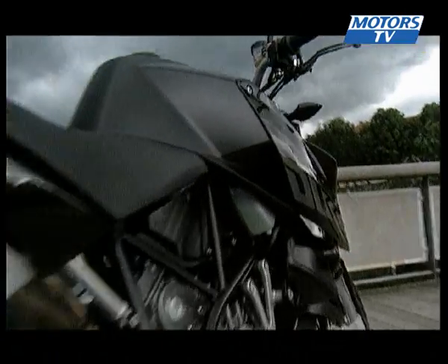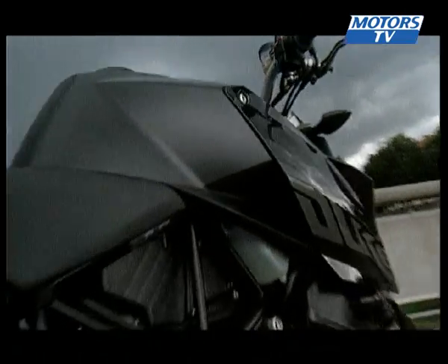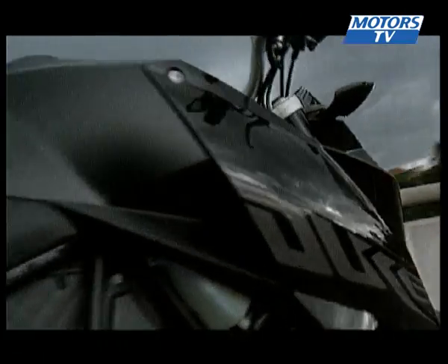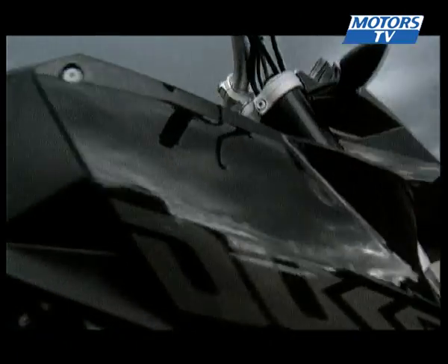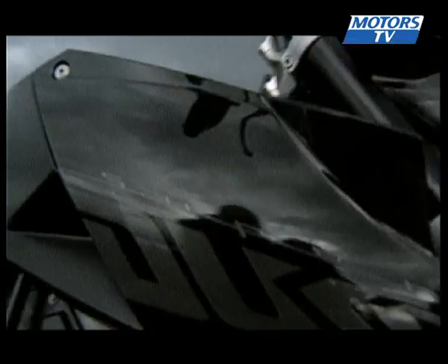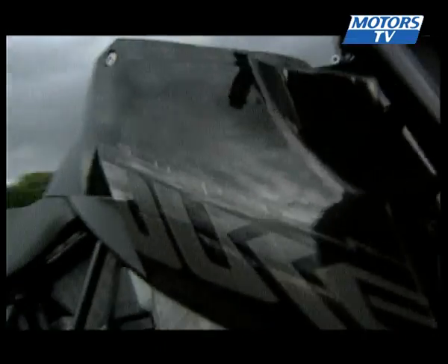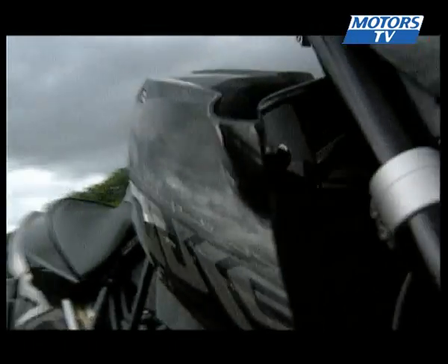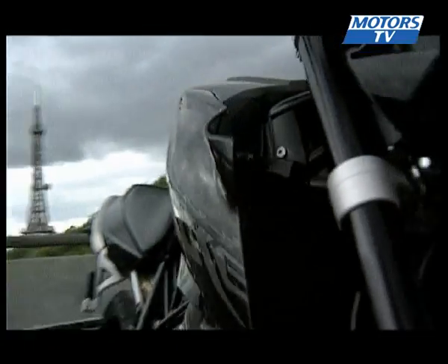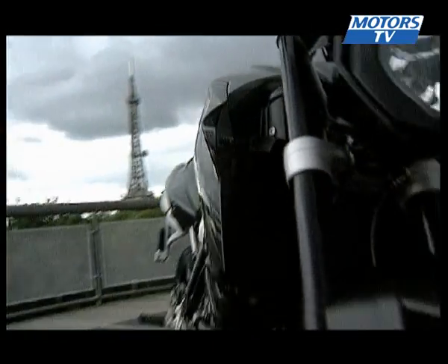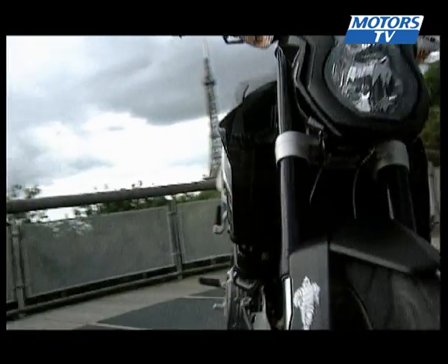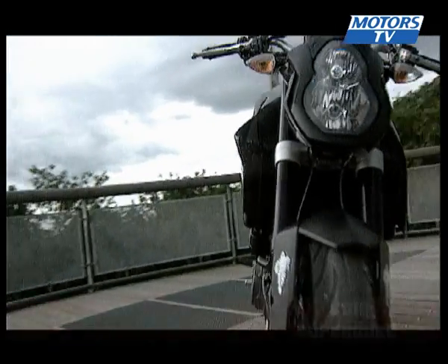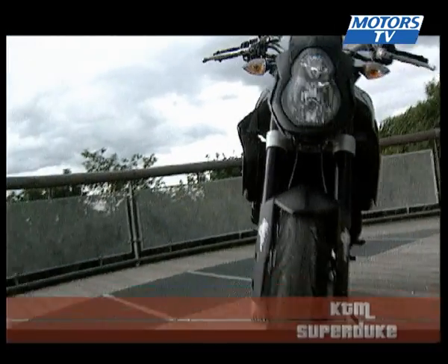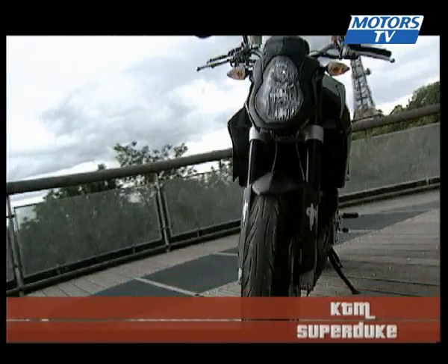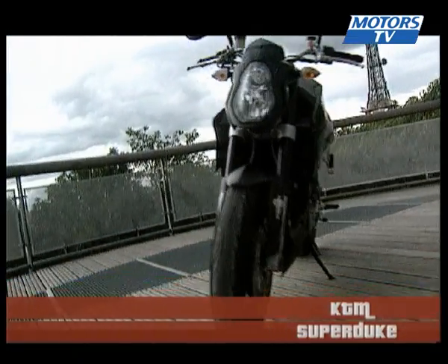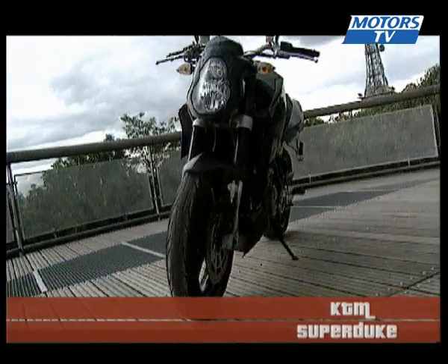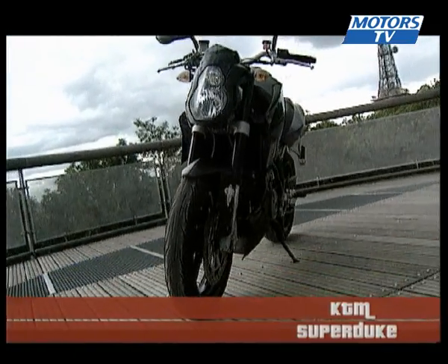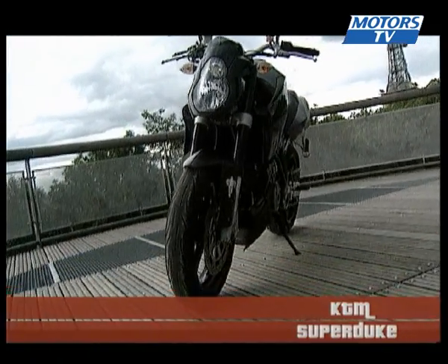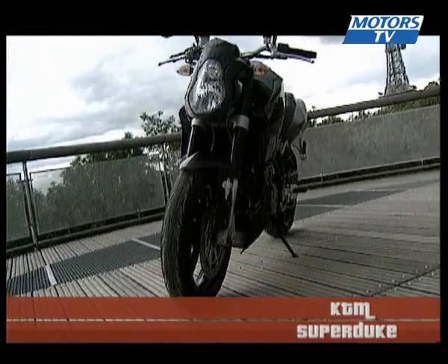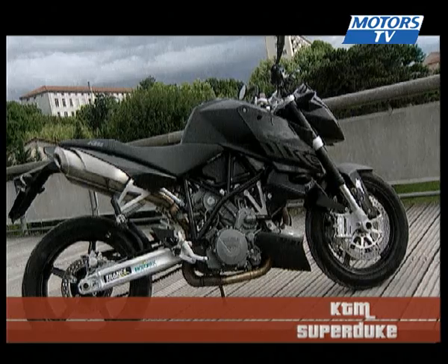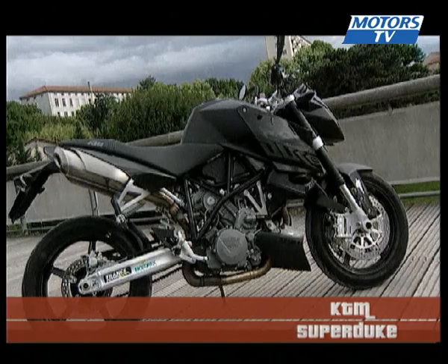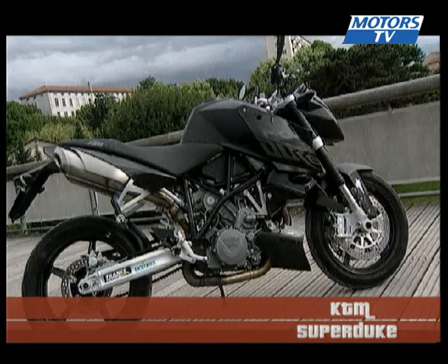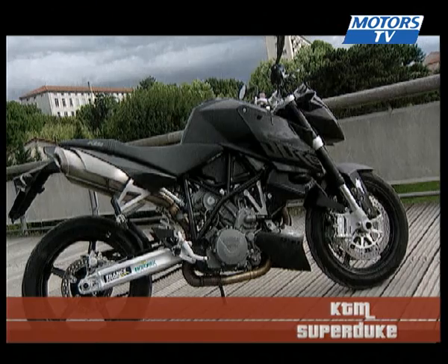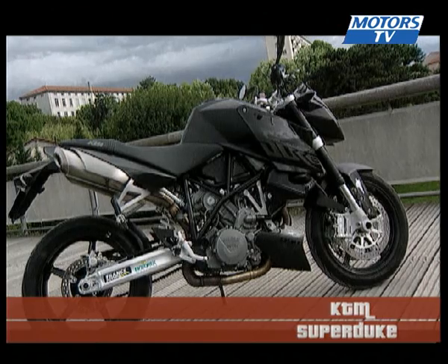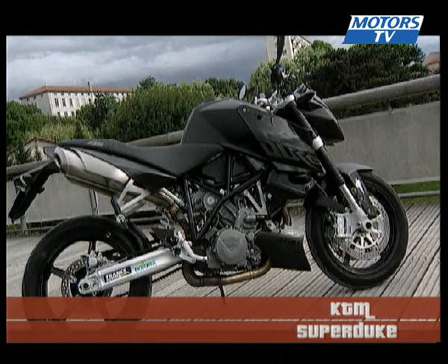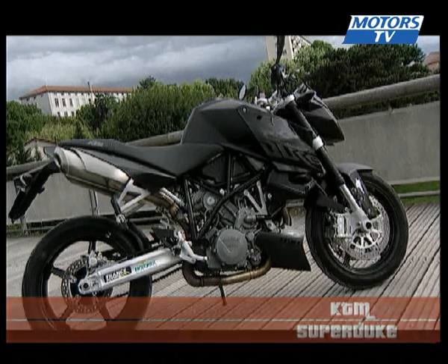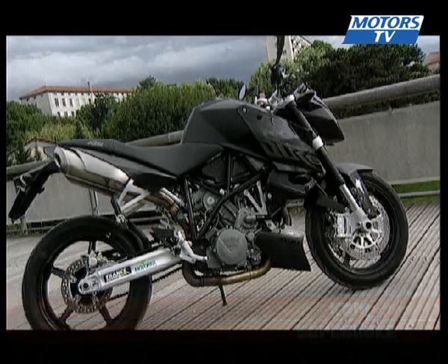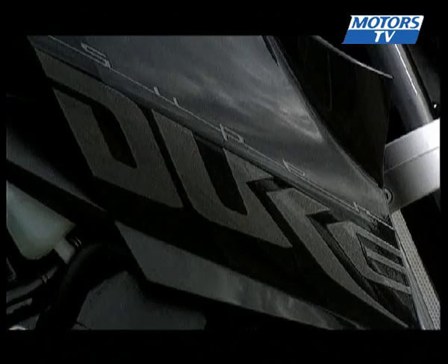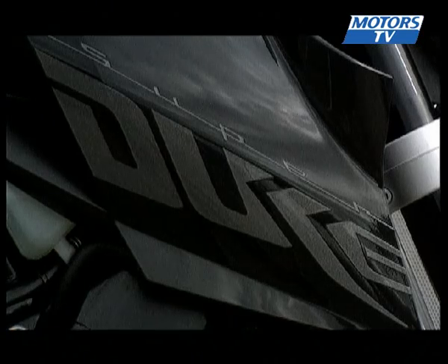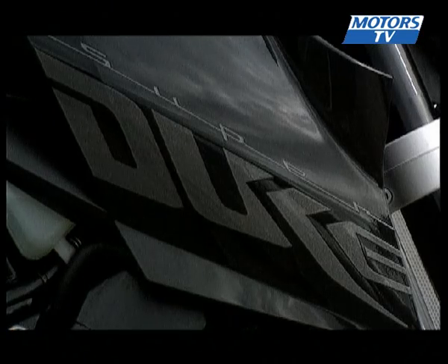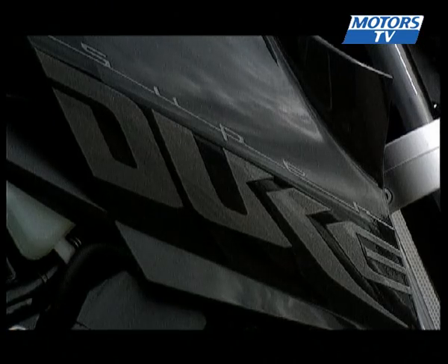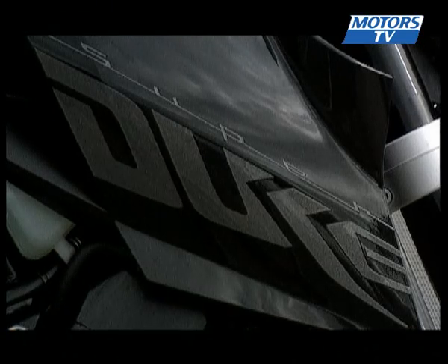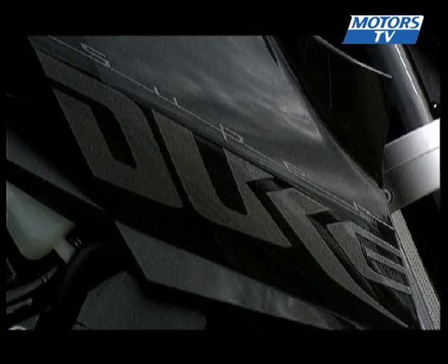No doubt that the Super Duke has style. Its sharp lines and compact form add to a feeling of performance and brutality, which is reinforced by this magnificent black livery.